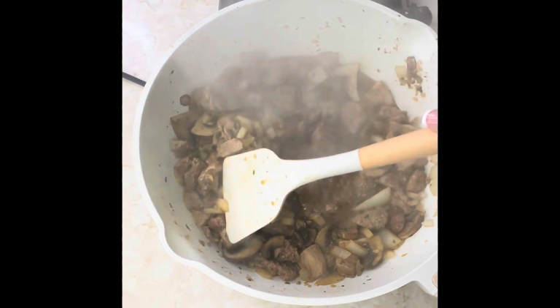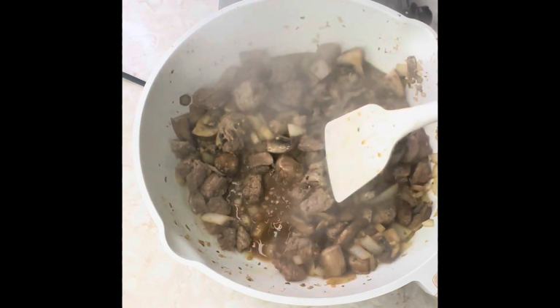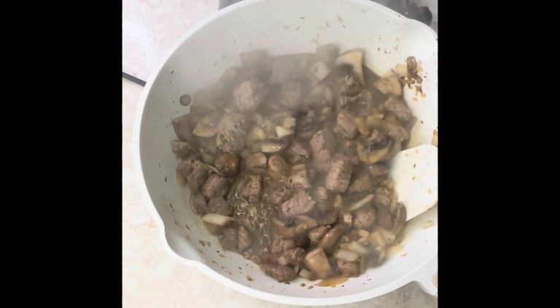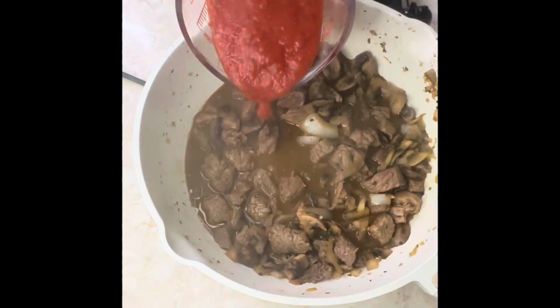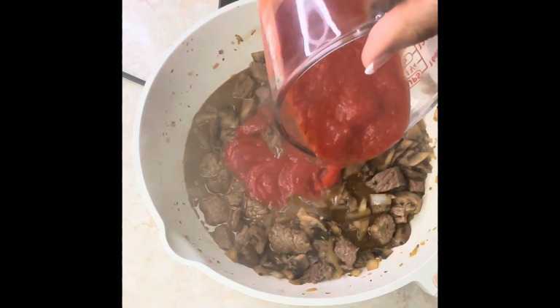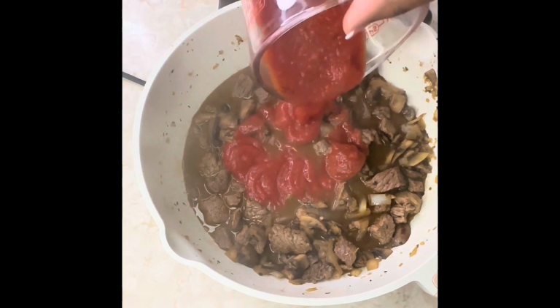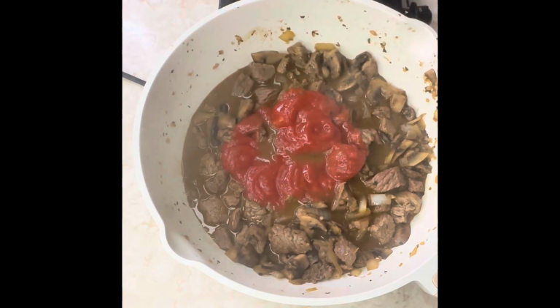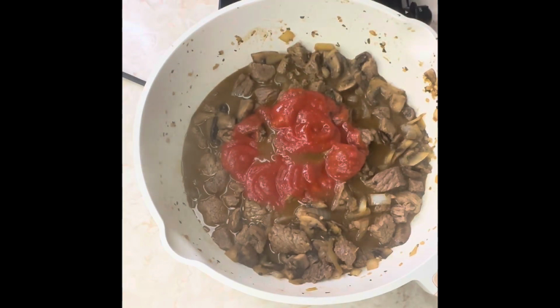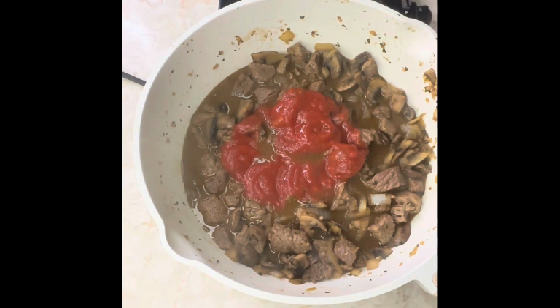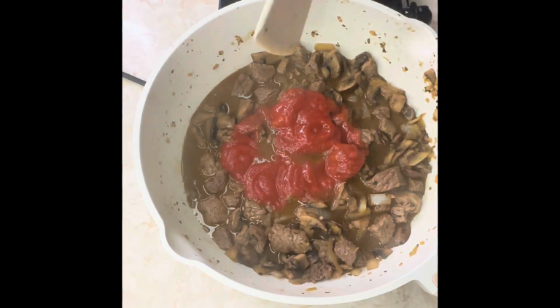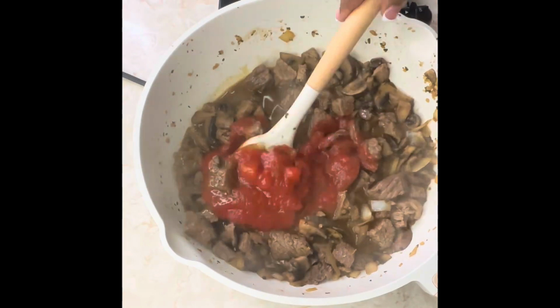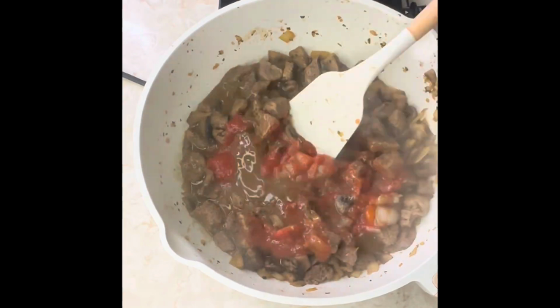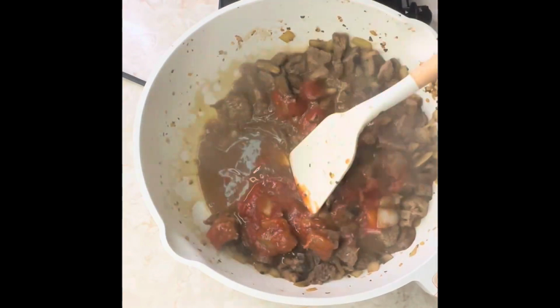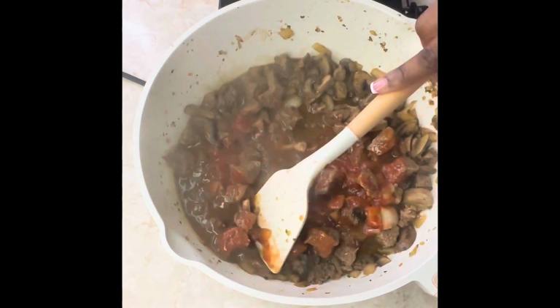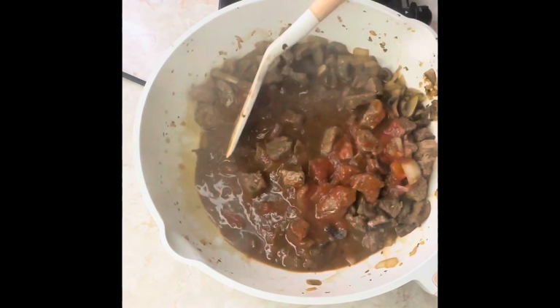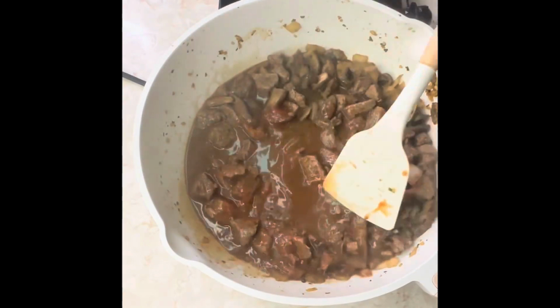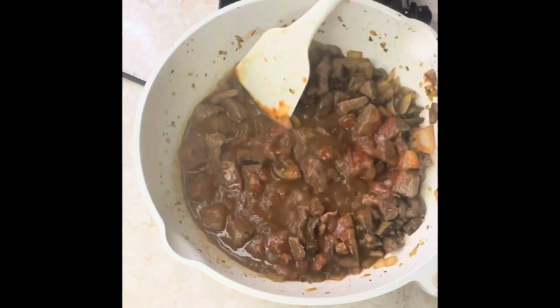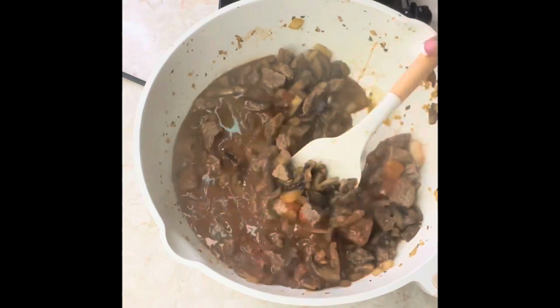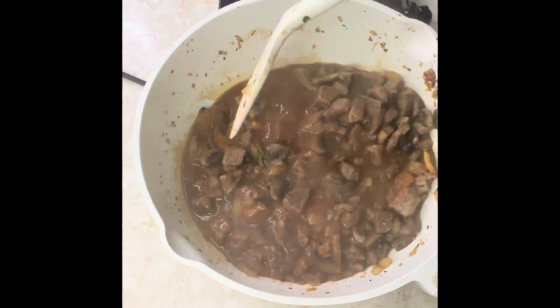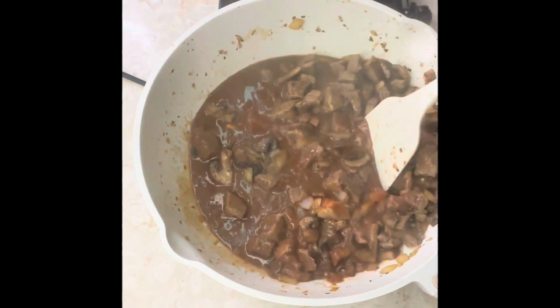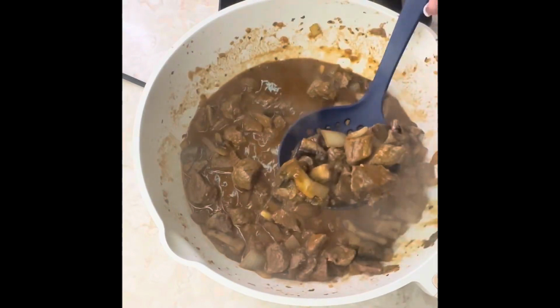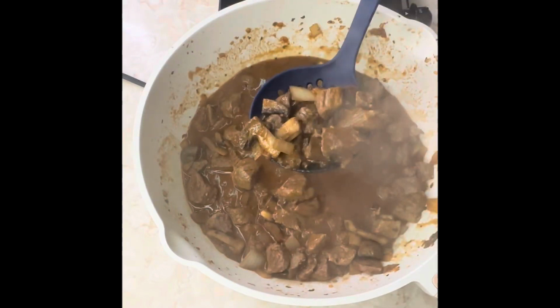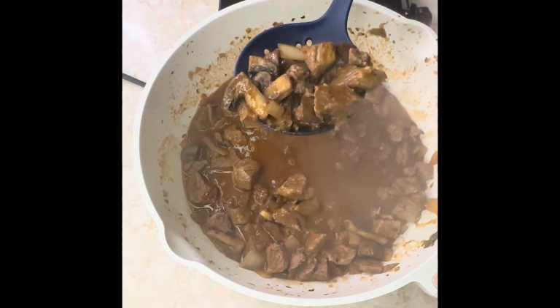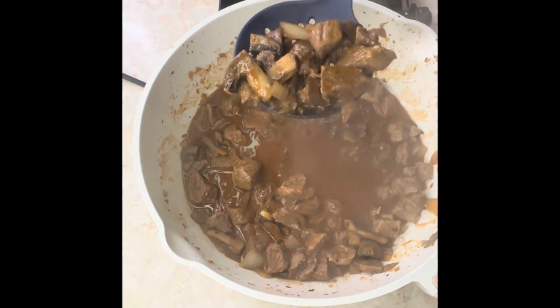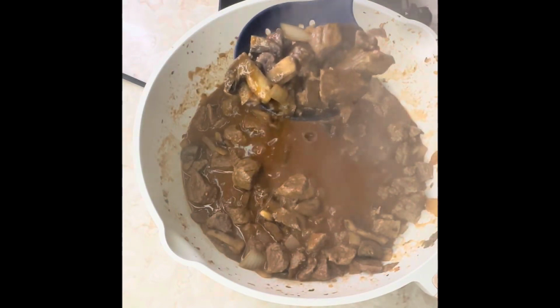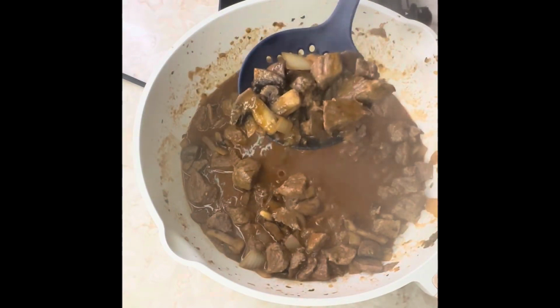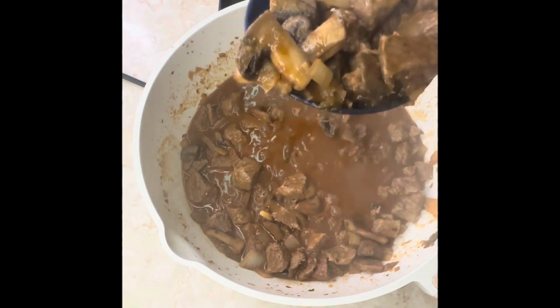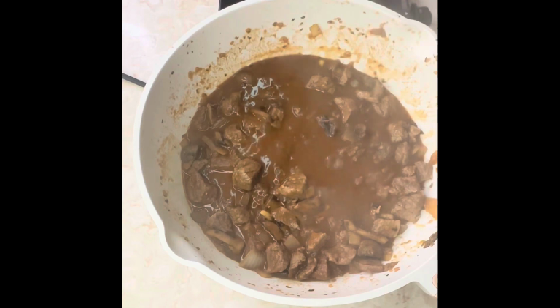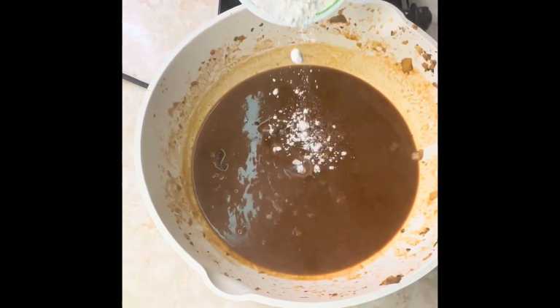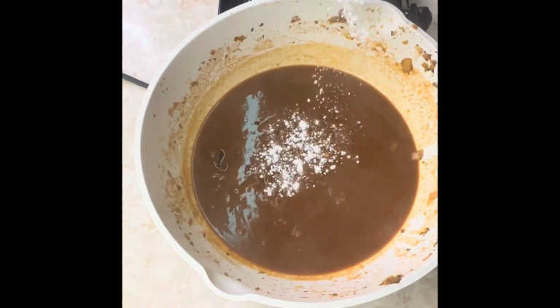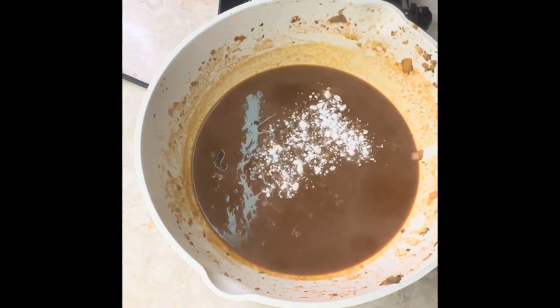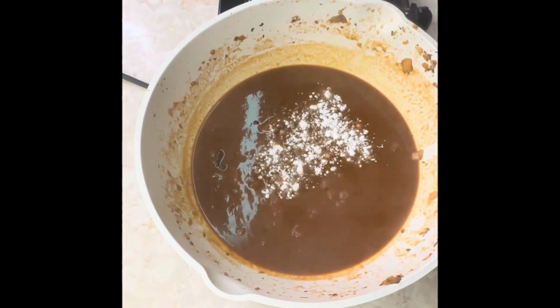Once it's cooked down, we're going to add a half a cup of tomato sauce and continue to let it cook. Although the video is flipping through fast, y'all, it's really cooking slowly at a slow temp. Then we're going to go ahead and pull out that meat and those mushrooms, and we're going to go ahead and add our flour.